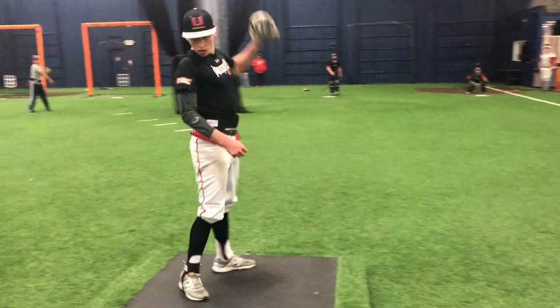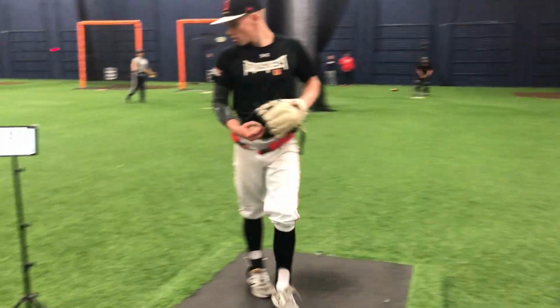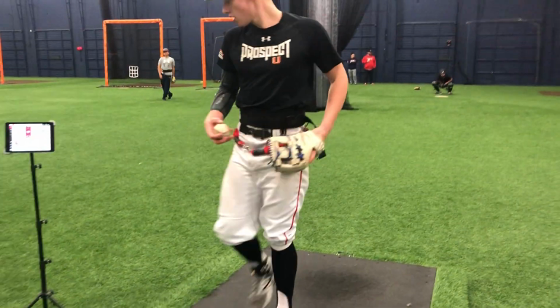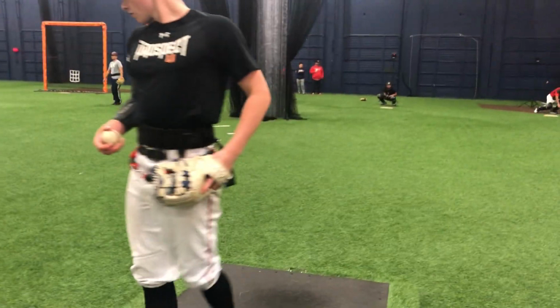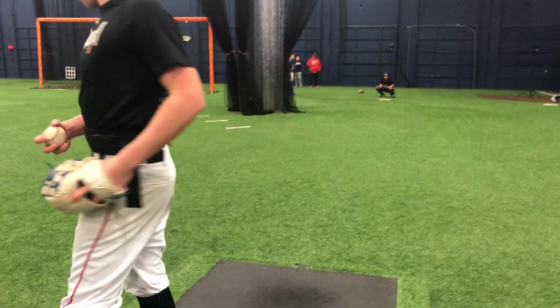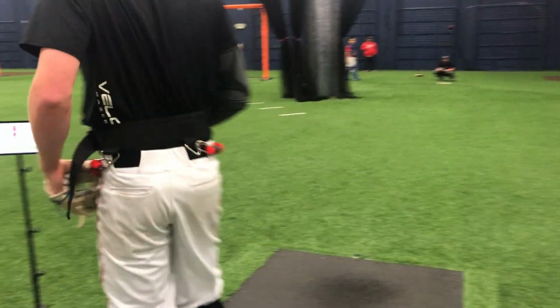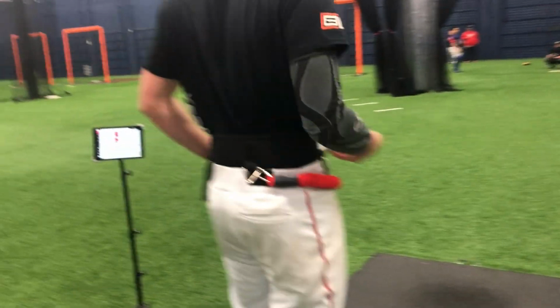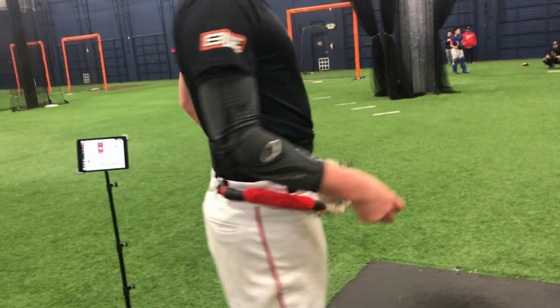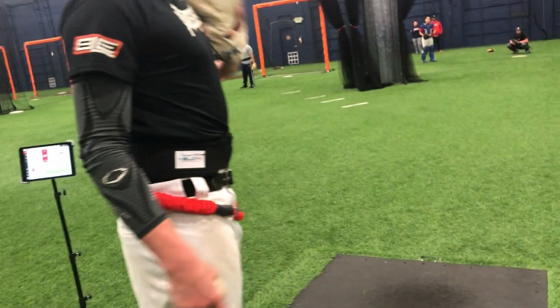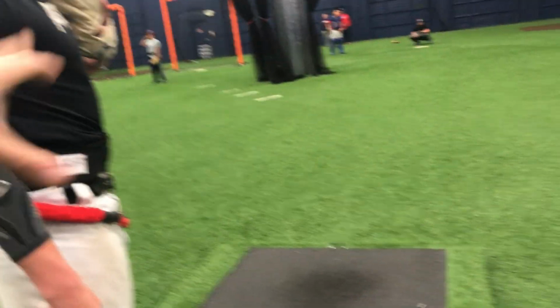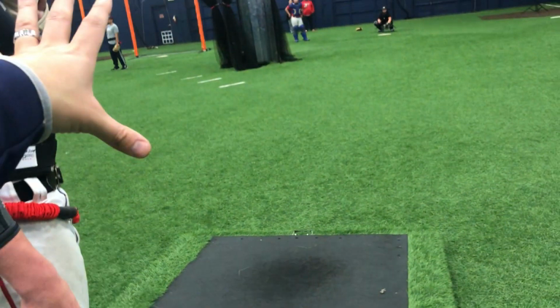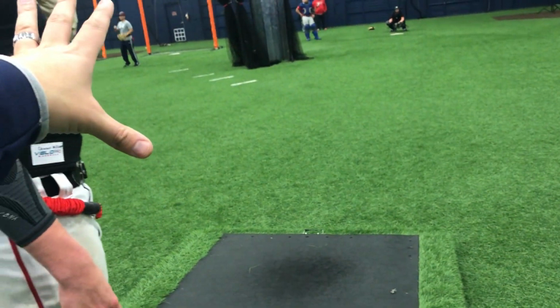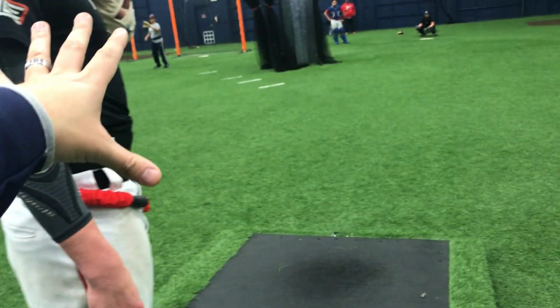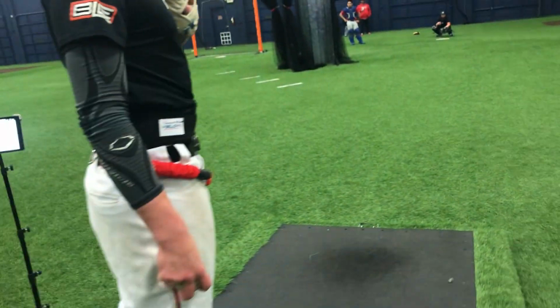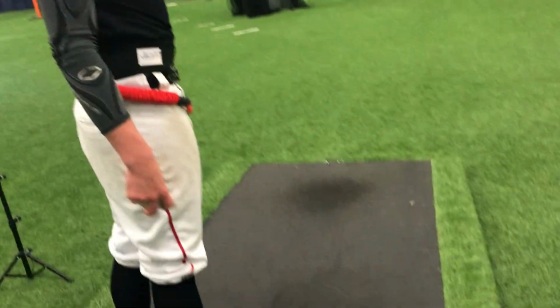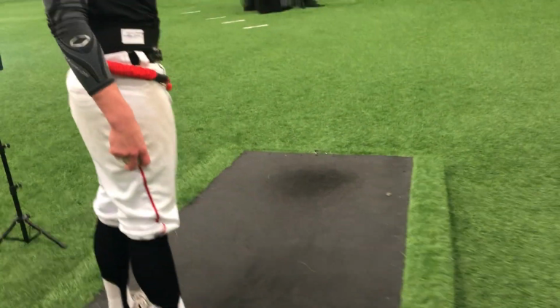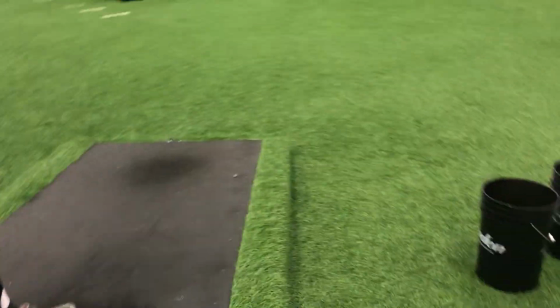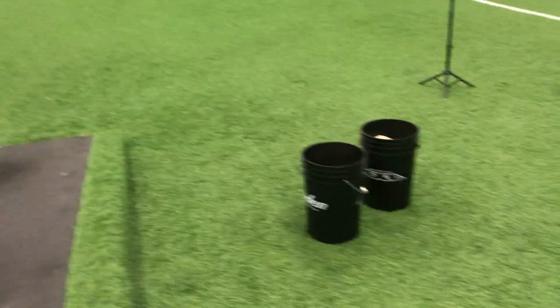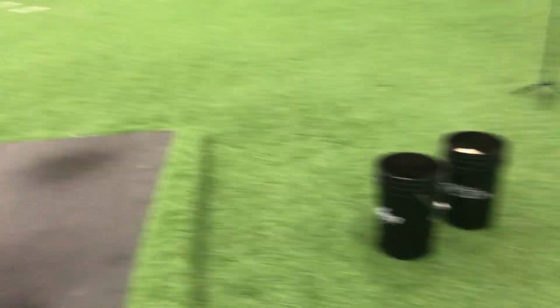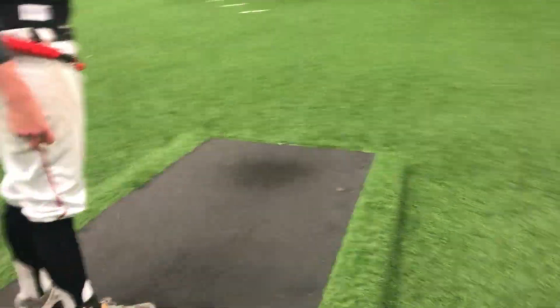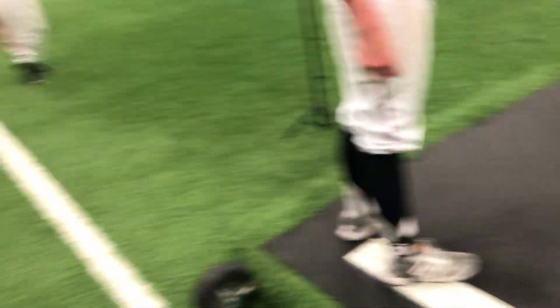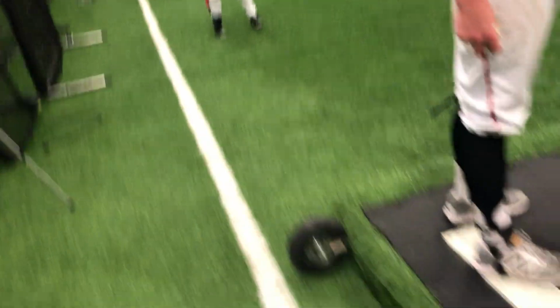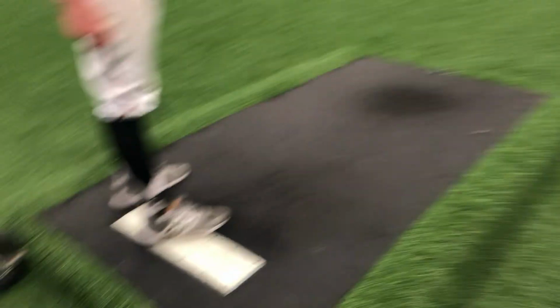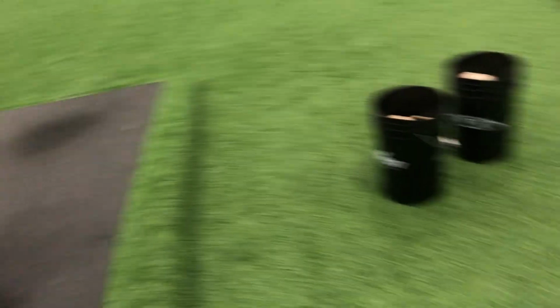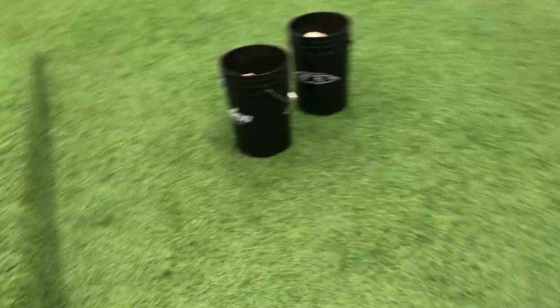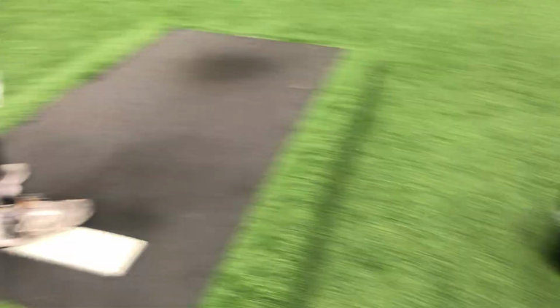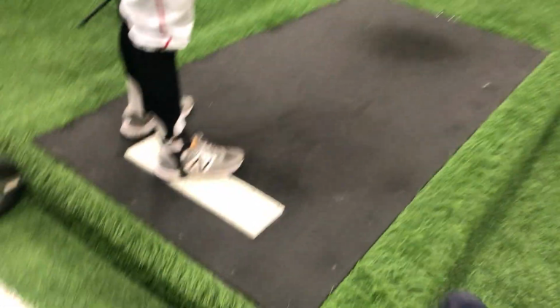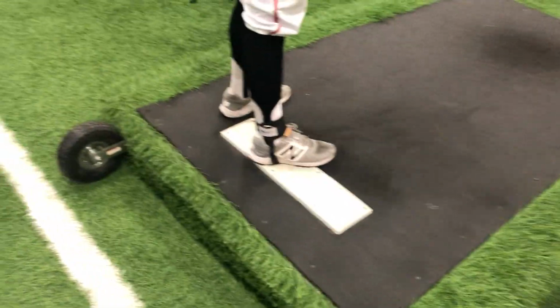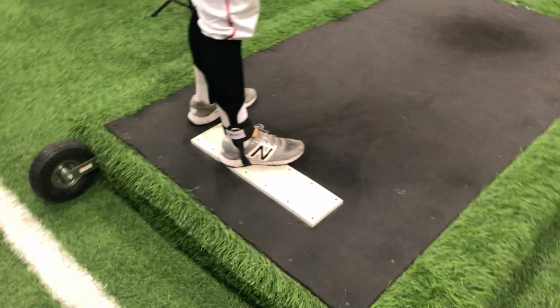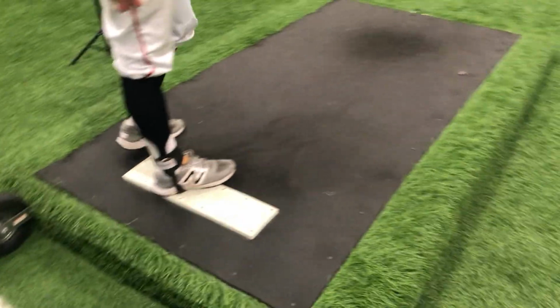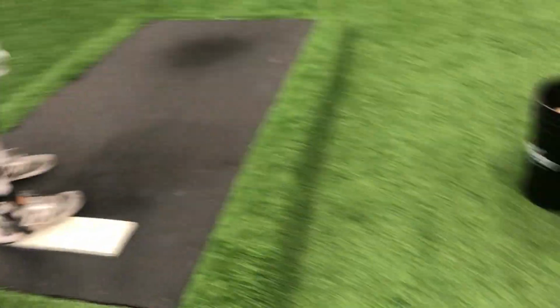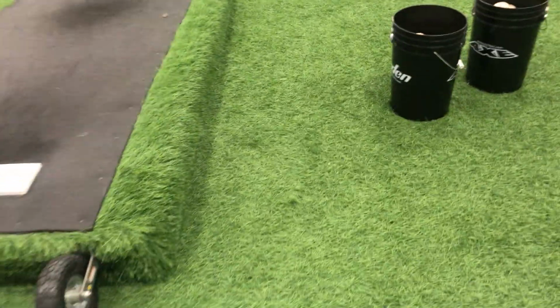It's good for you to have momentum, but I want you to make sure that you get to a good load before we go forward. So it's good to have momentum, but we can't just drift through our lift. We have to actually get to a loaded point and then move.